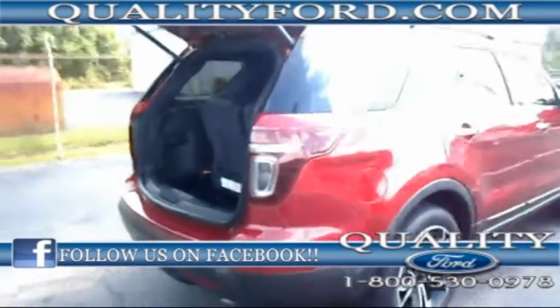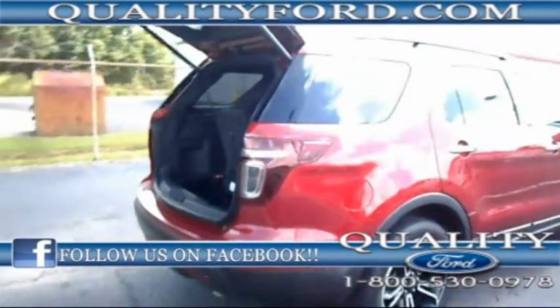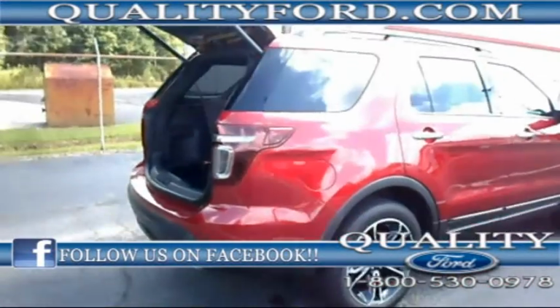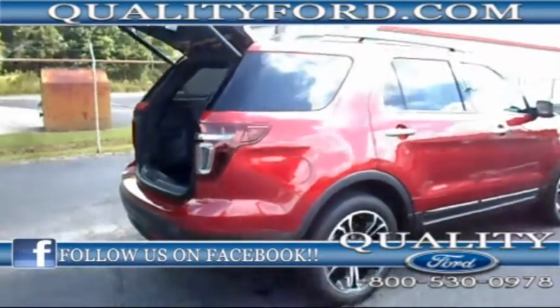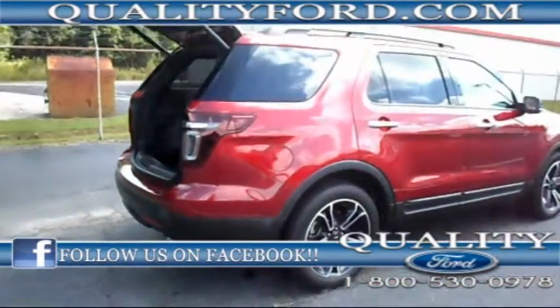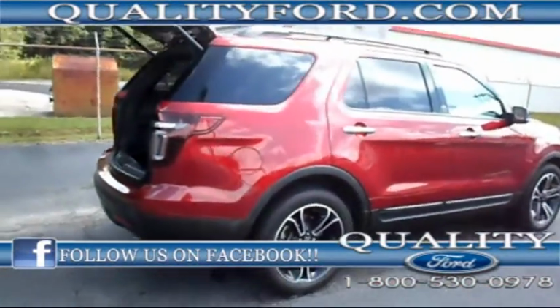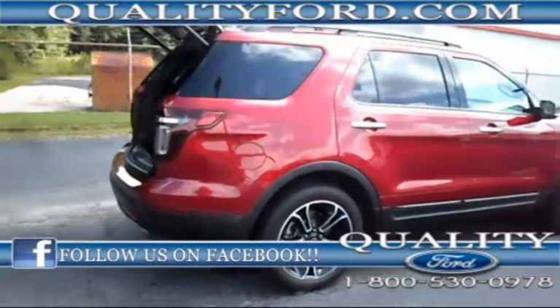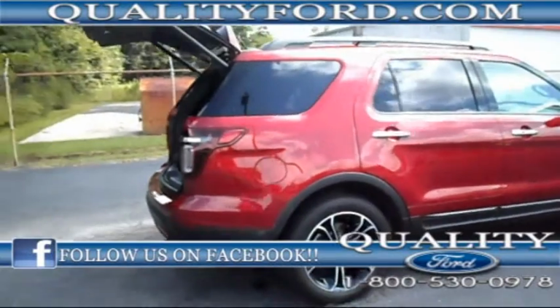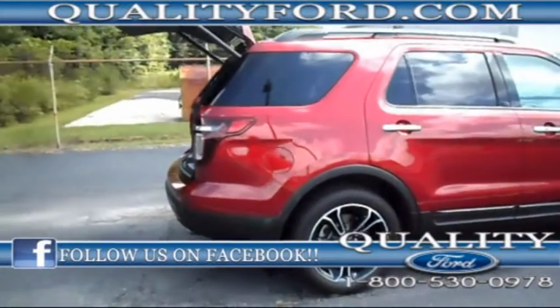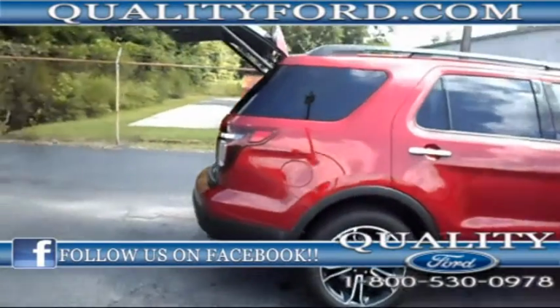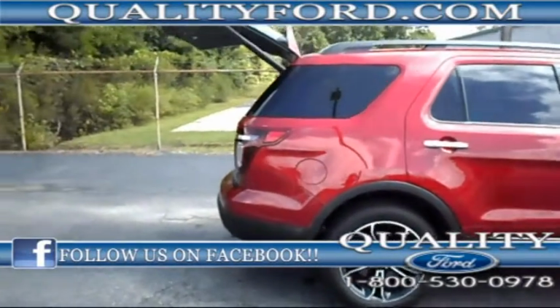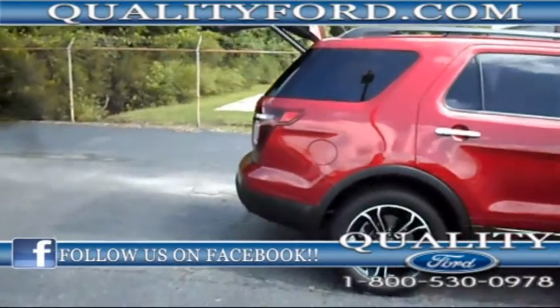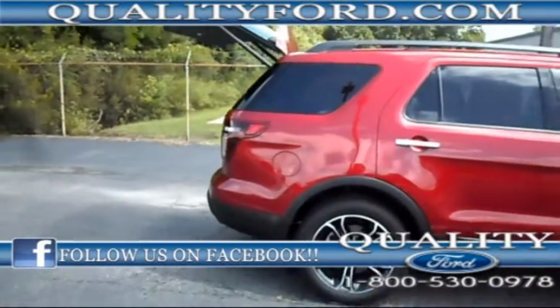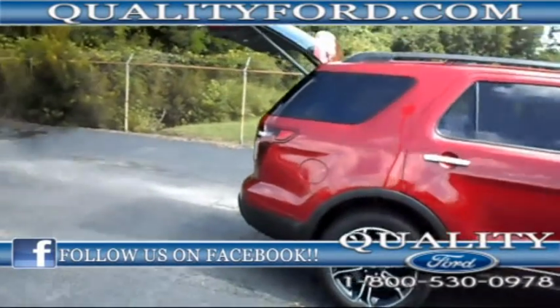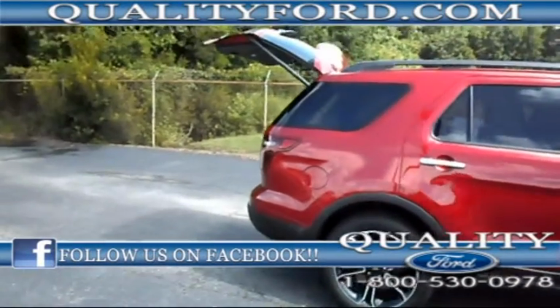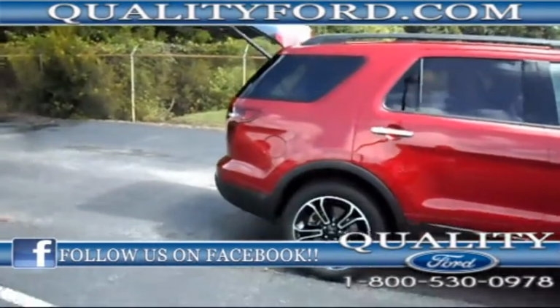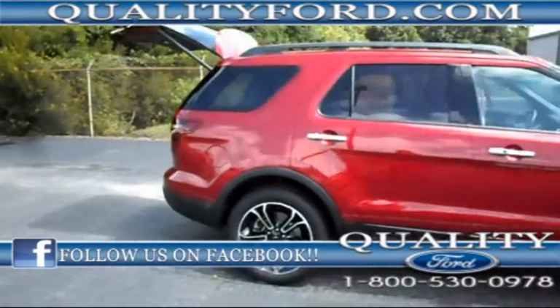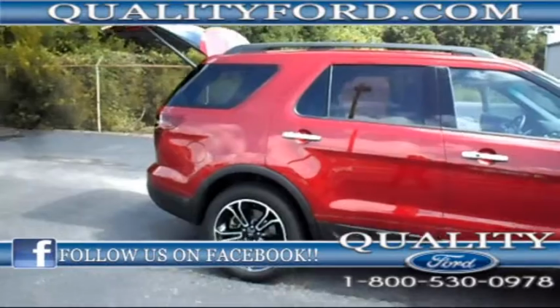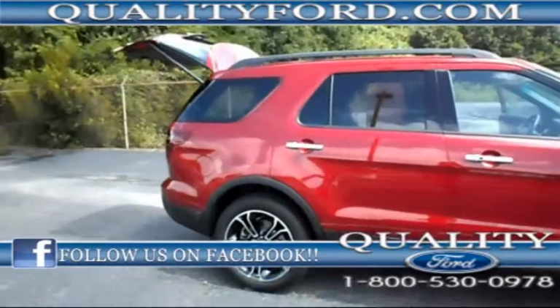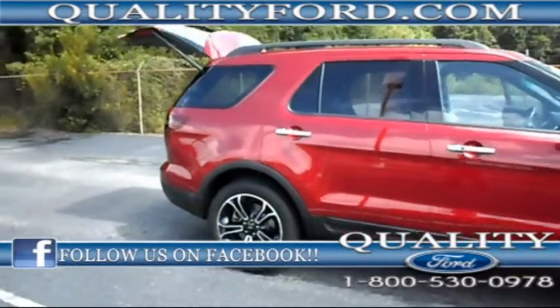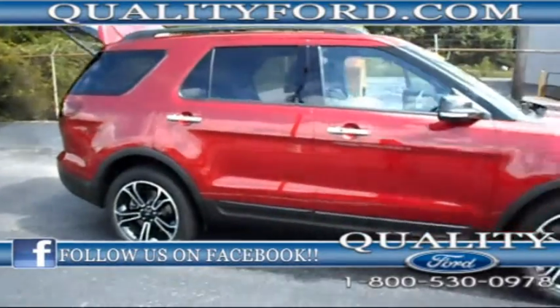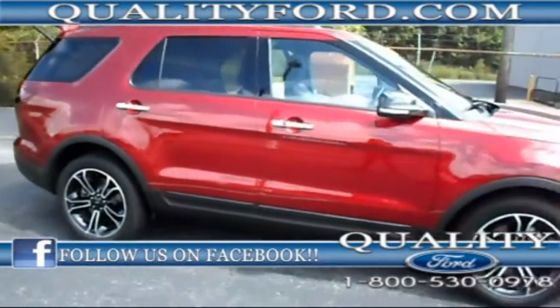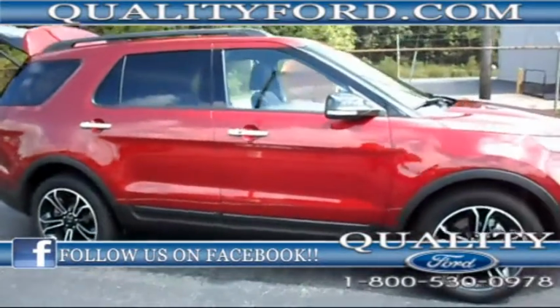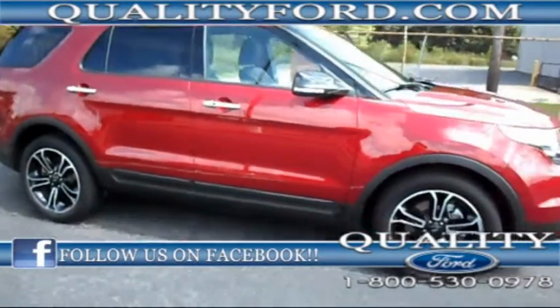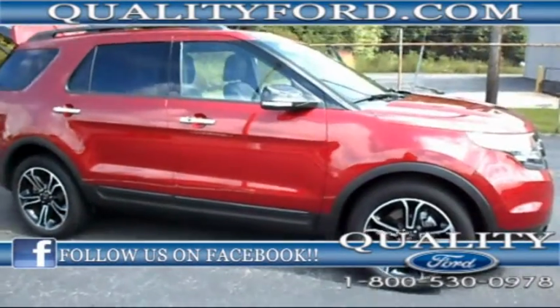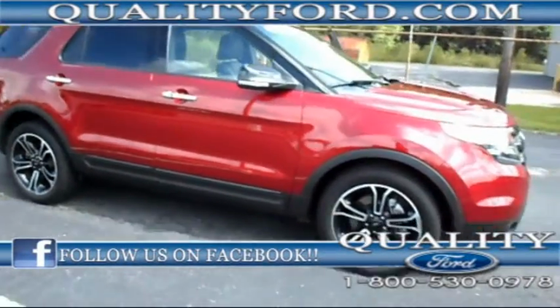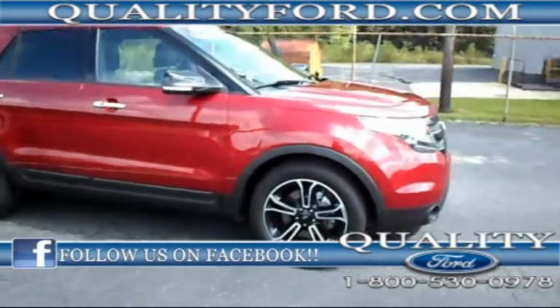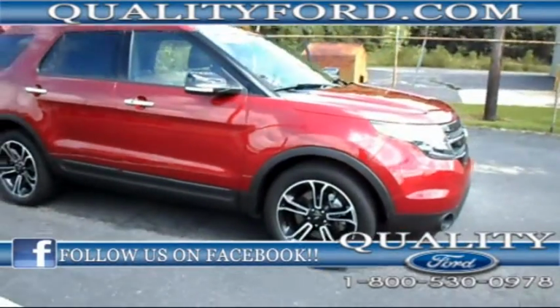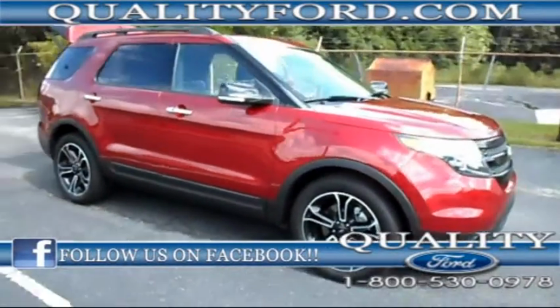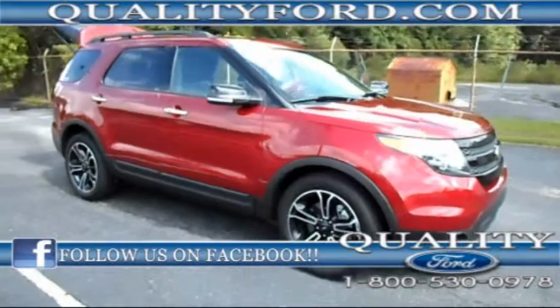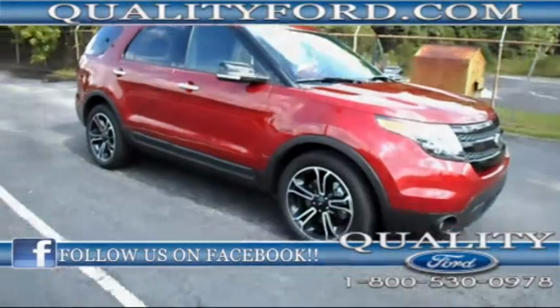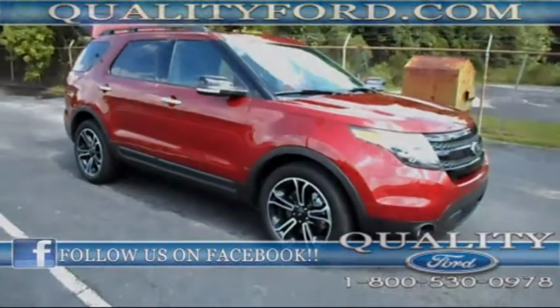Once again this is the 2013 Ford Explorer Sport. If you have any questions you can find us online at qualityford.com. You can also give us a call at 1-800-530-0978, or follow us on Facebook and Twitter.